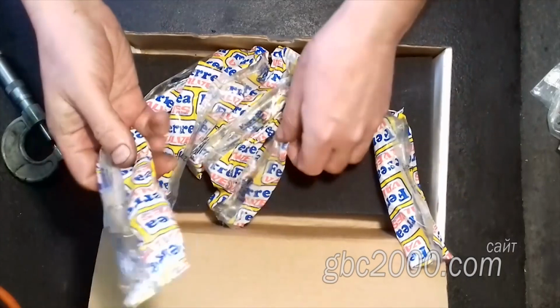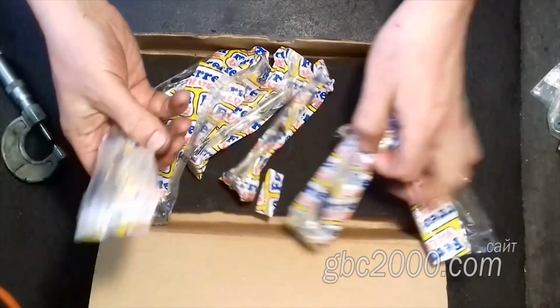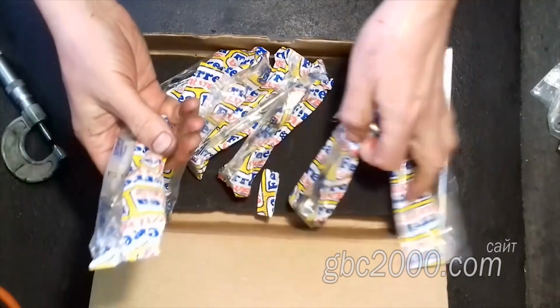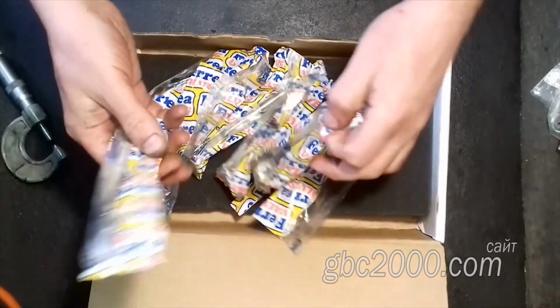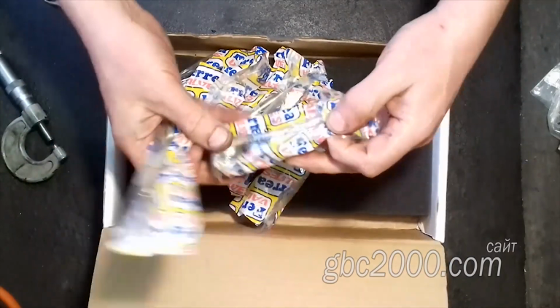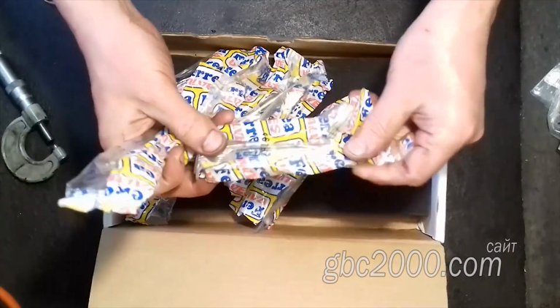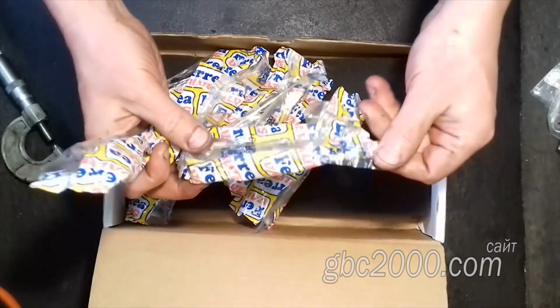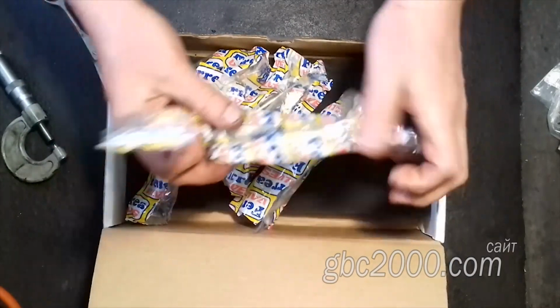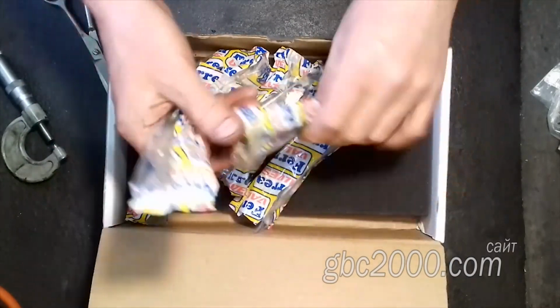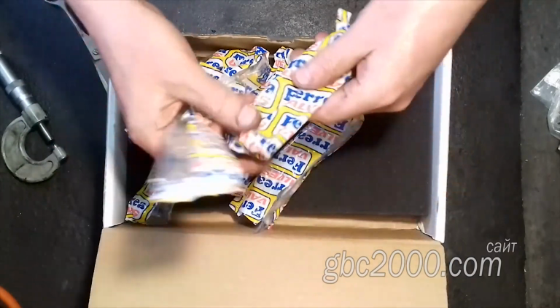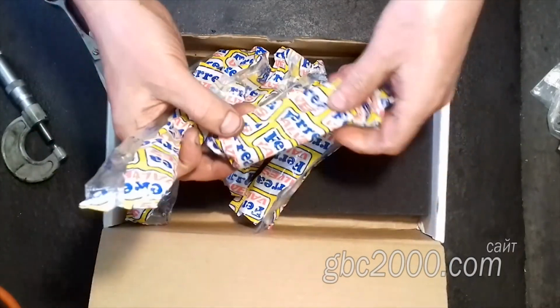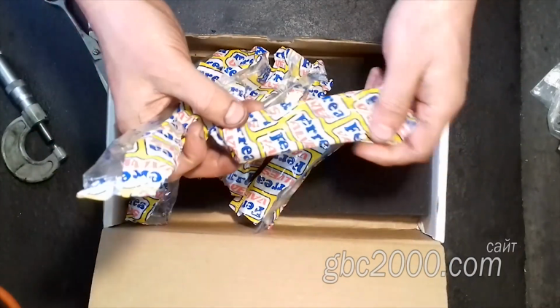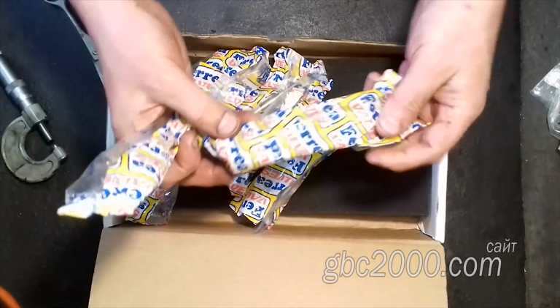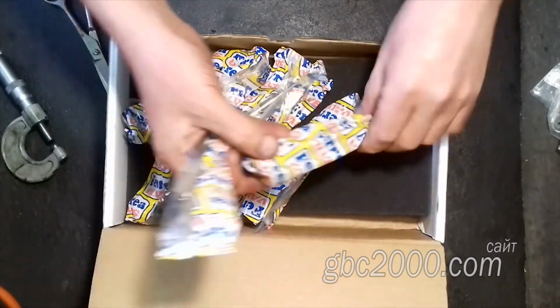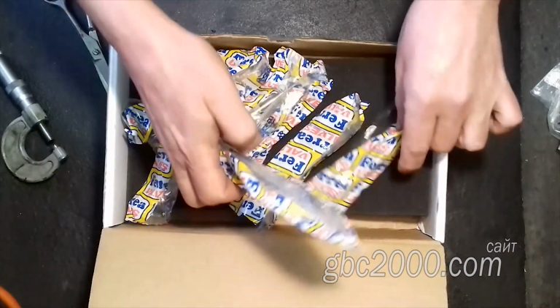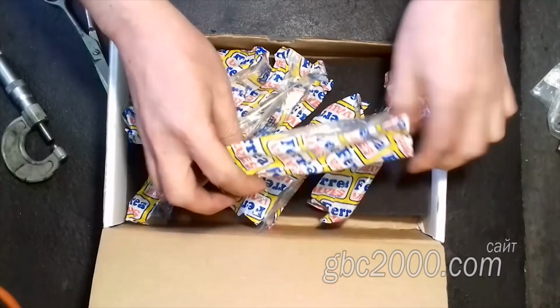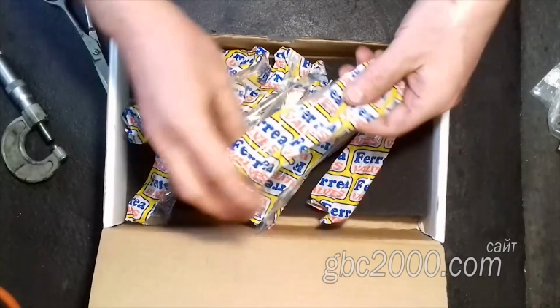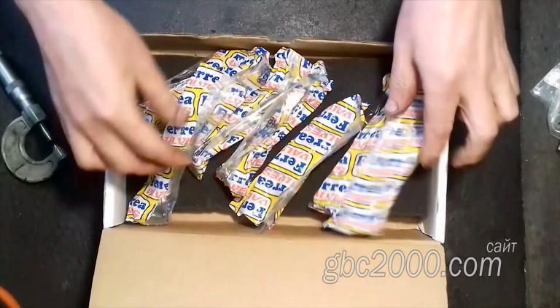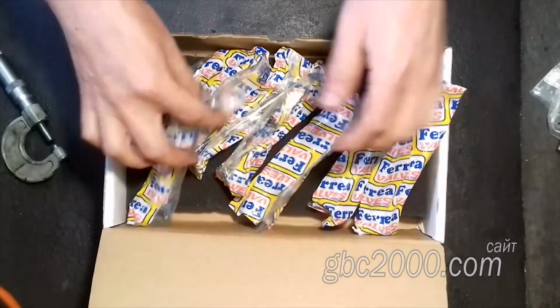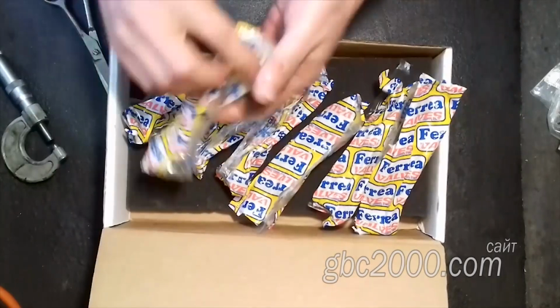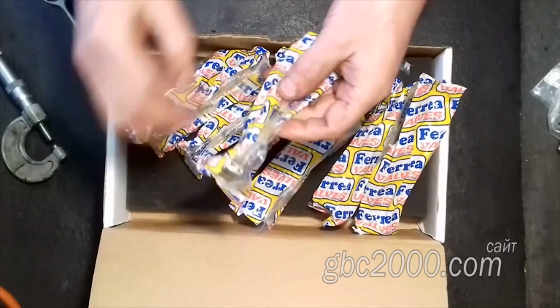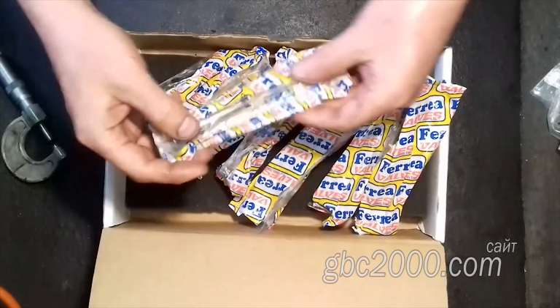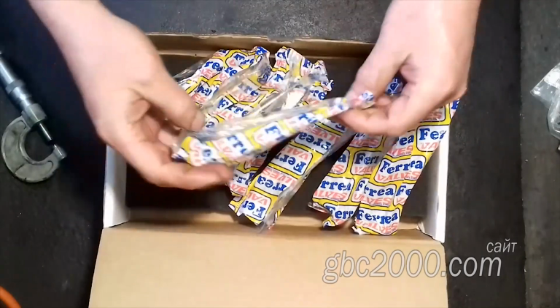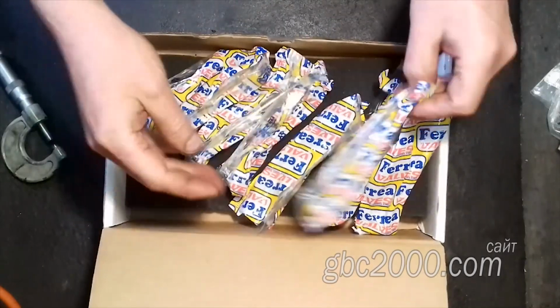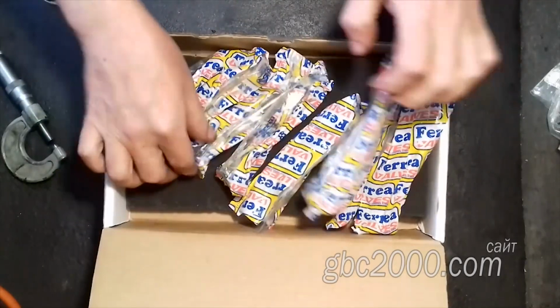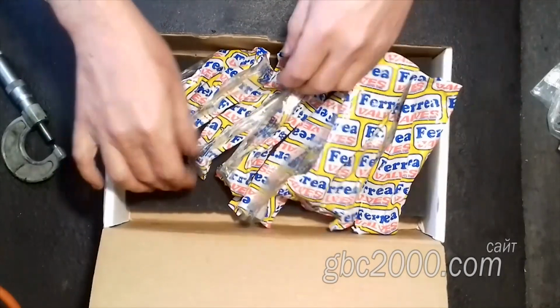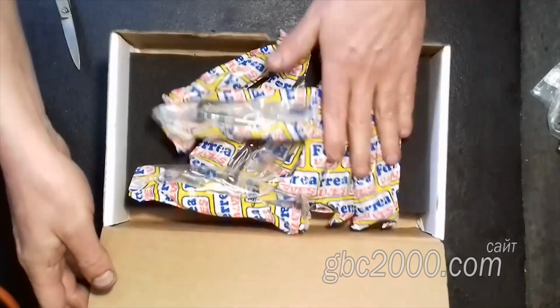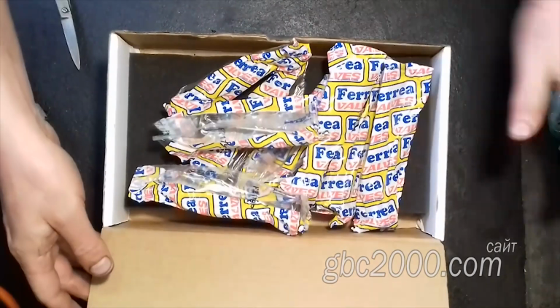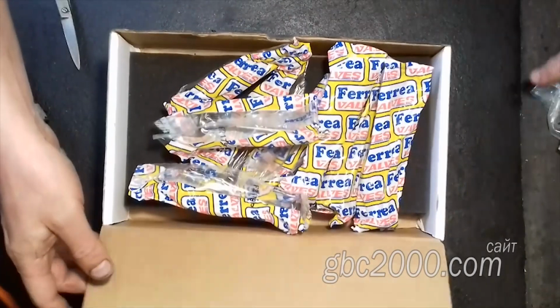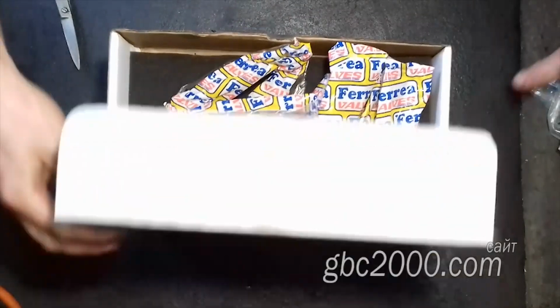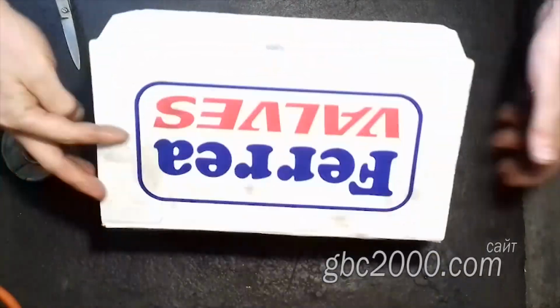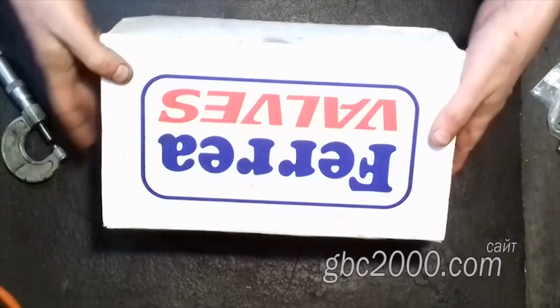И пружины с коромыслами, и тарелки с сухарями, и сальники с направляющими клапанами. И, конечно же, все это производится из запатентованного металла по своей оригинальной технологии.